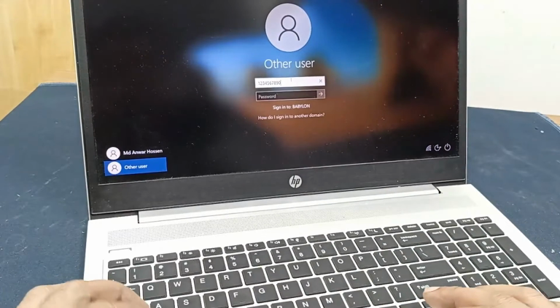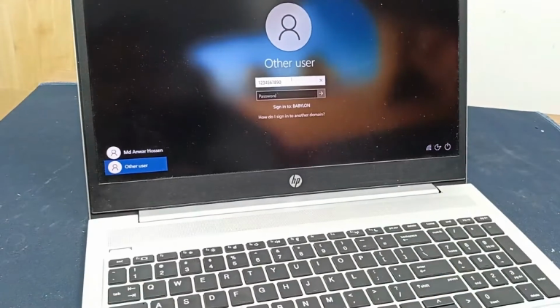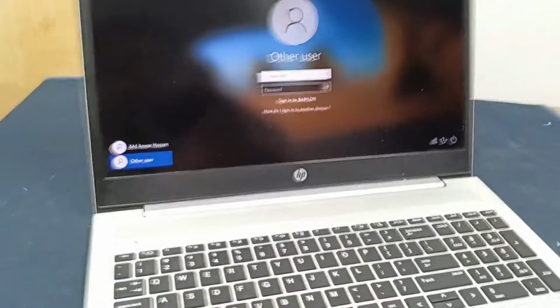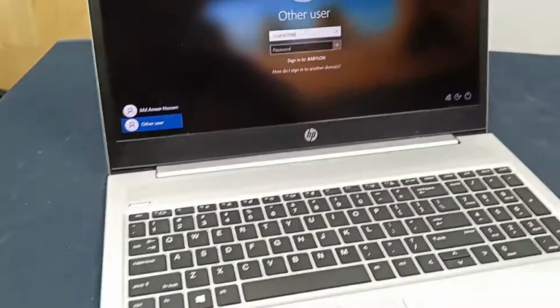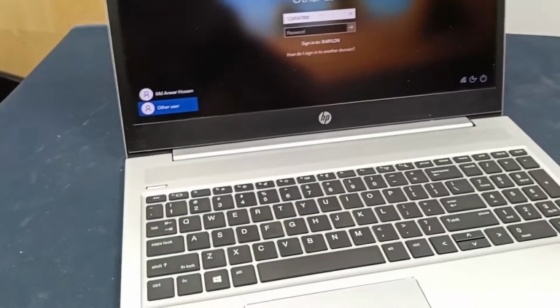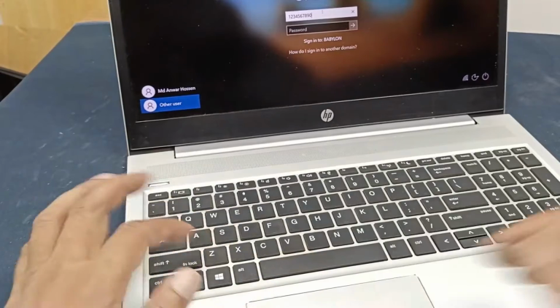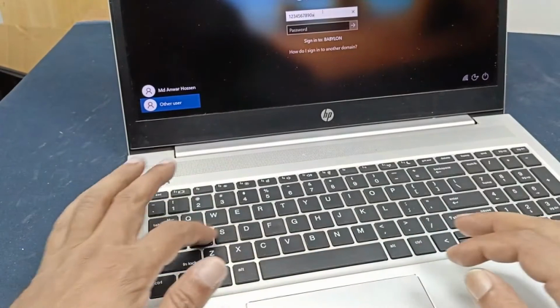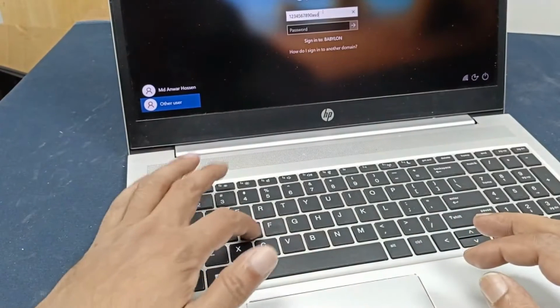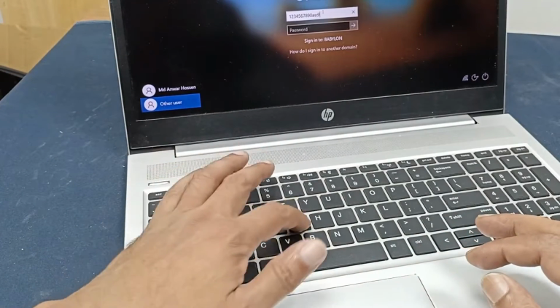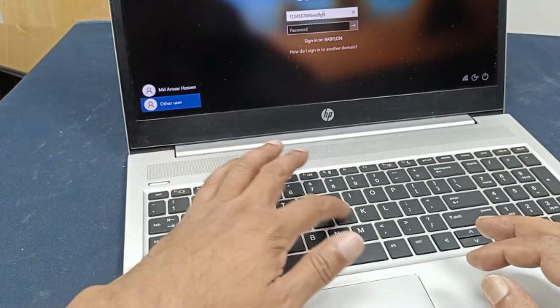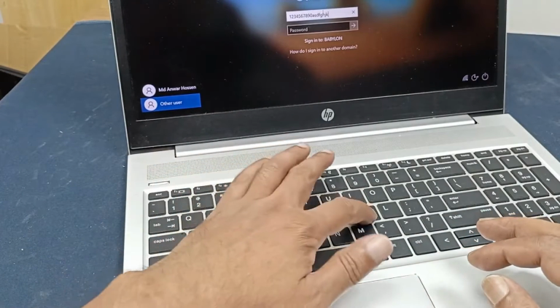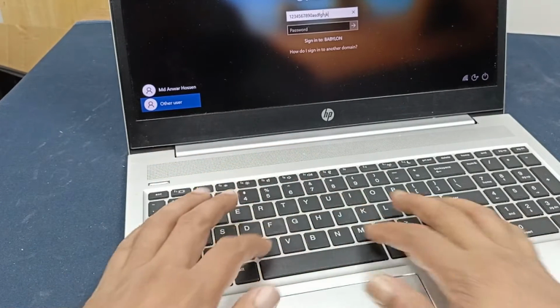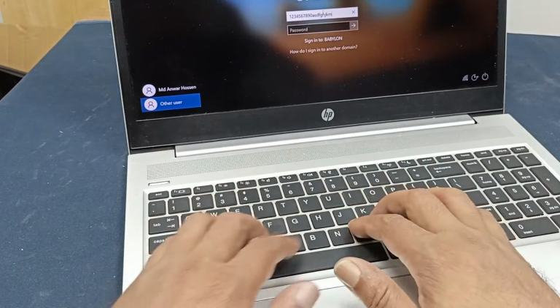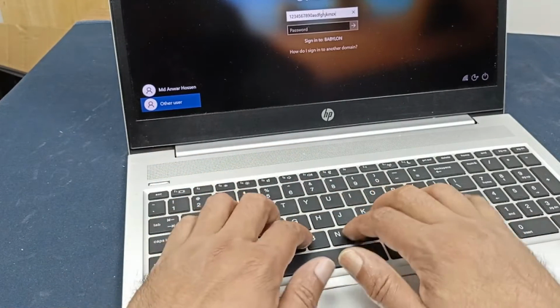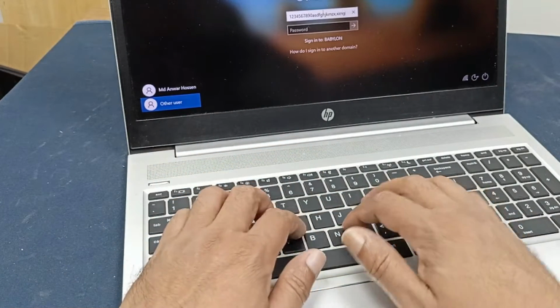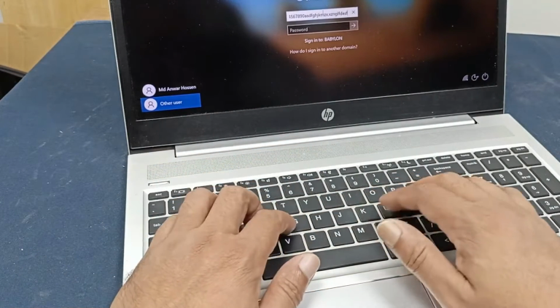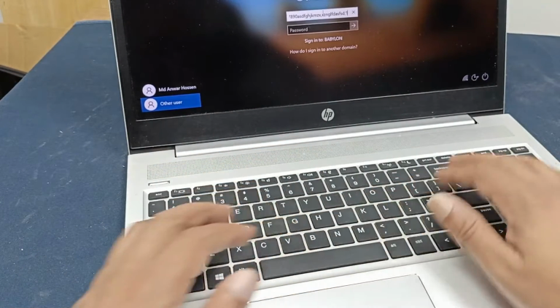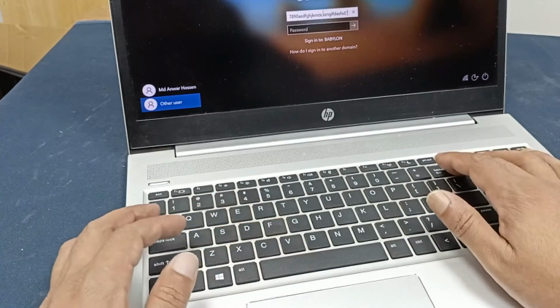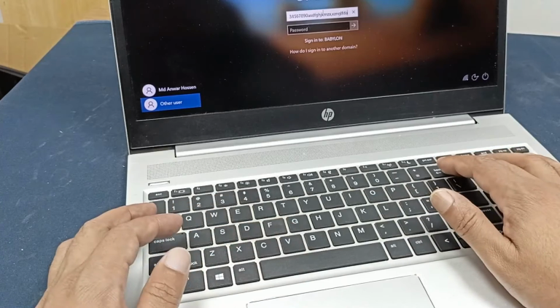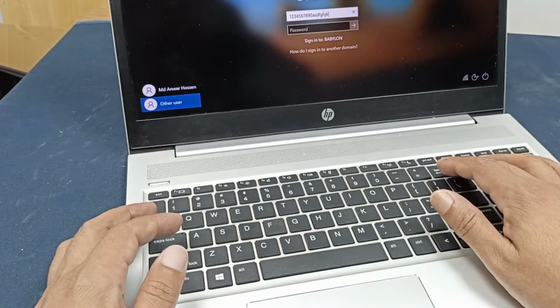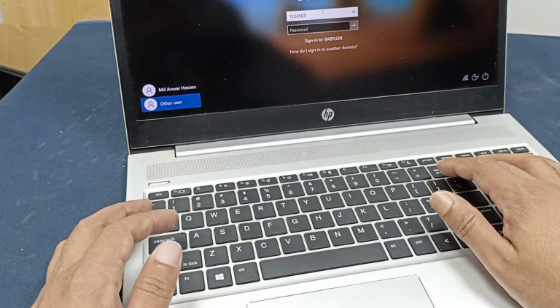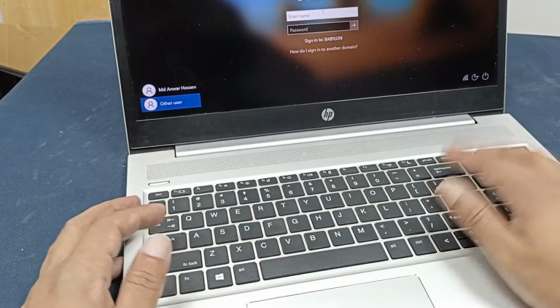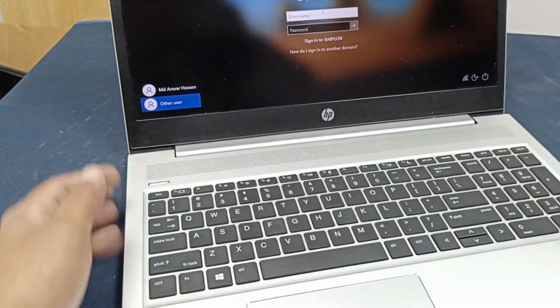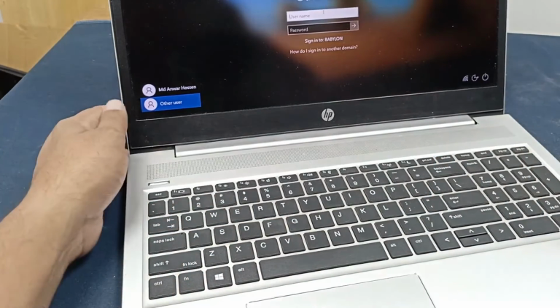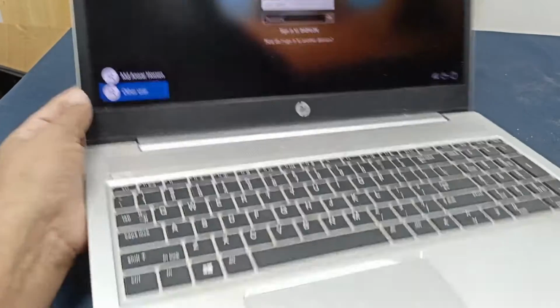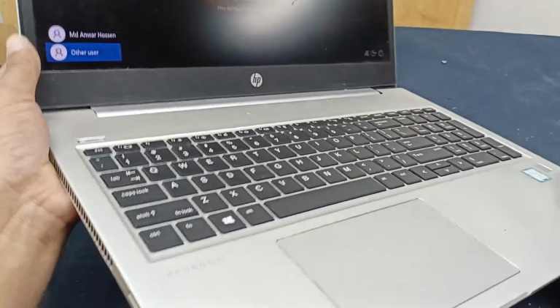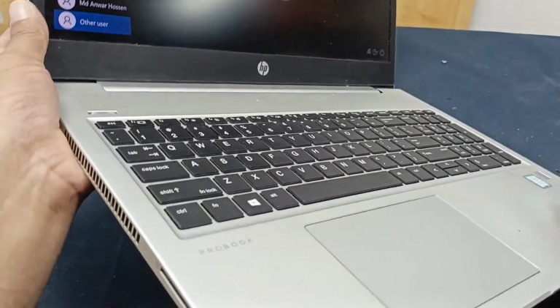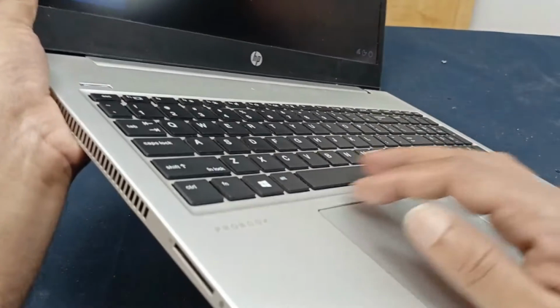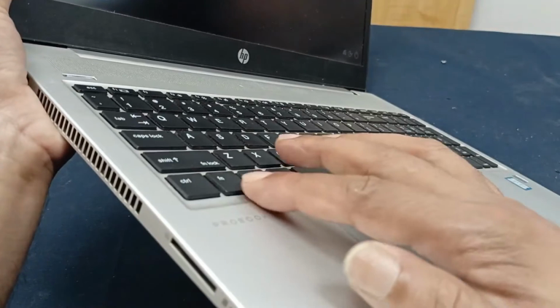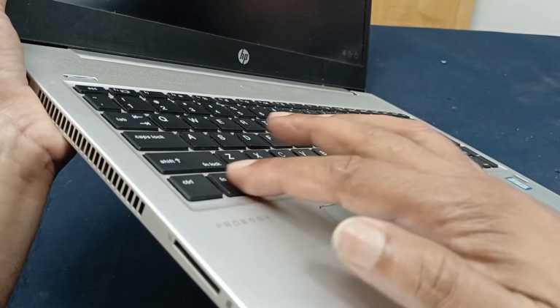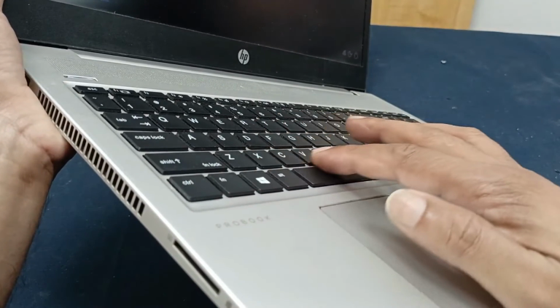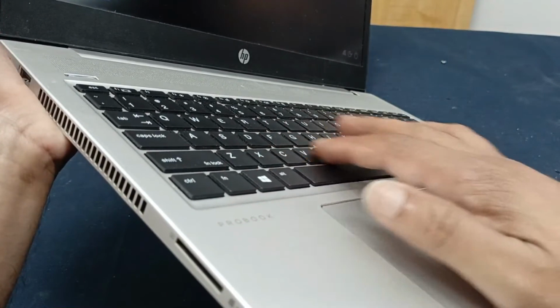Every key is working perfectly. You can see this keyboard tab and all keys are risen up.